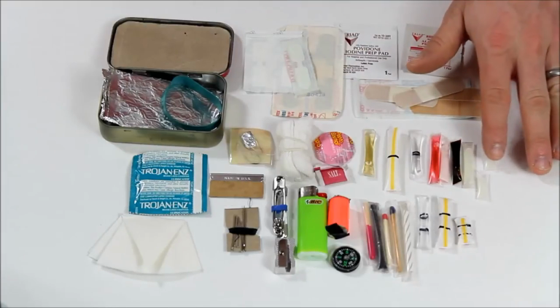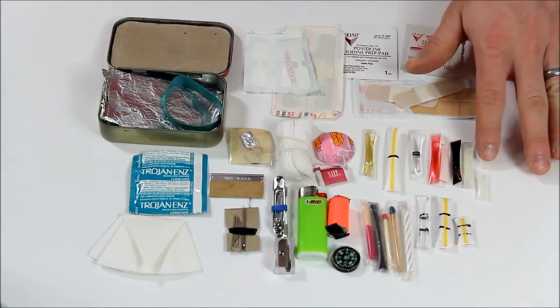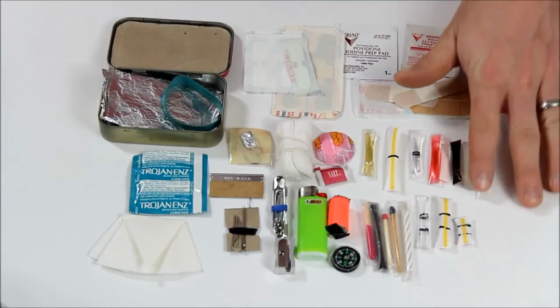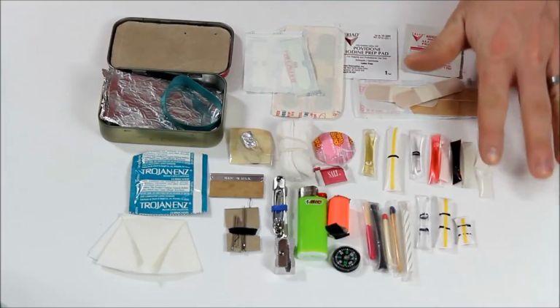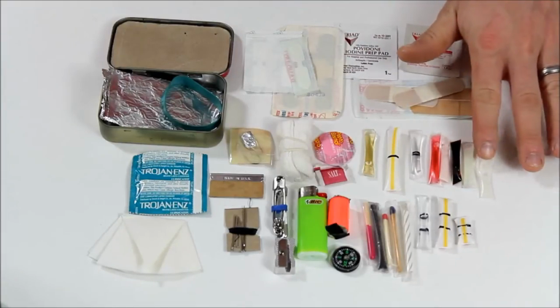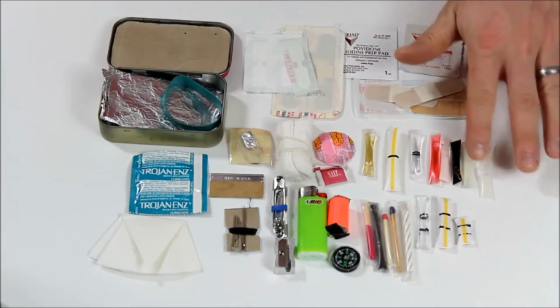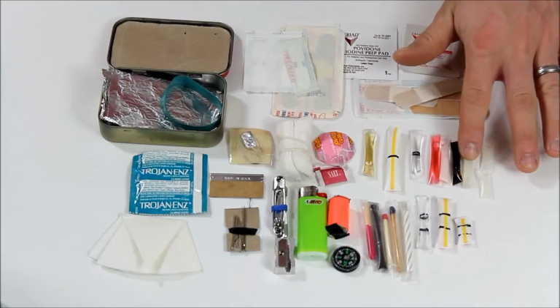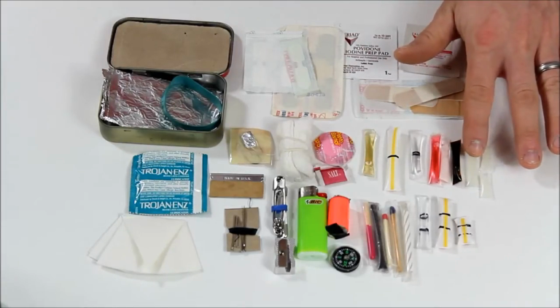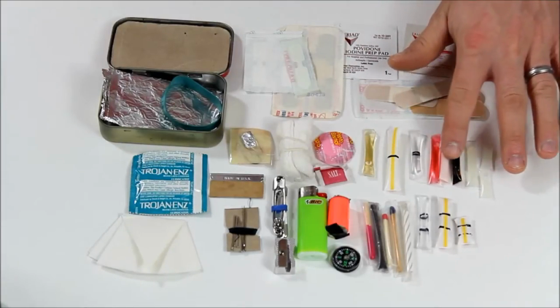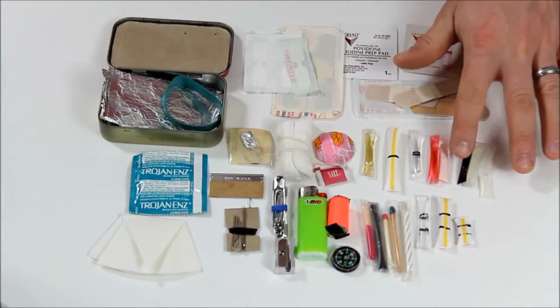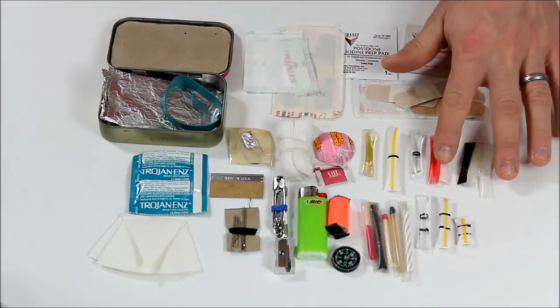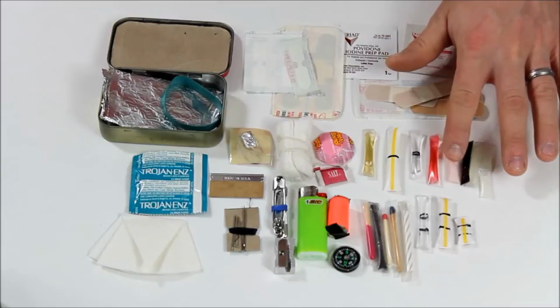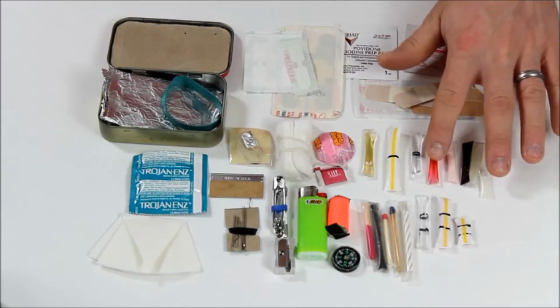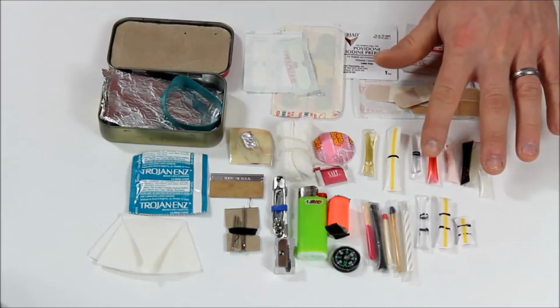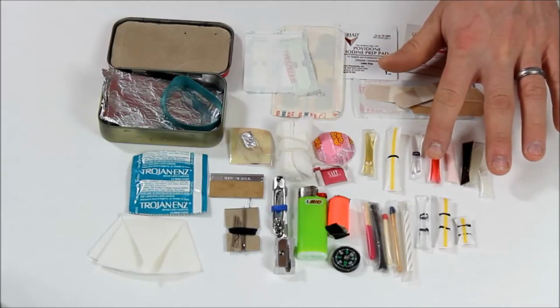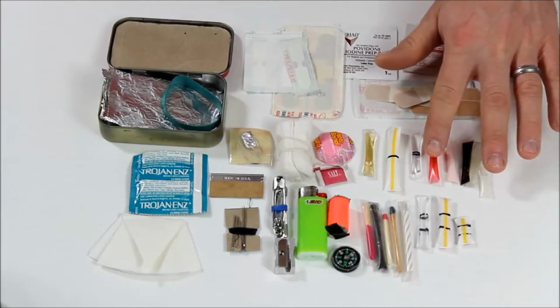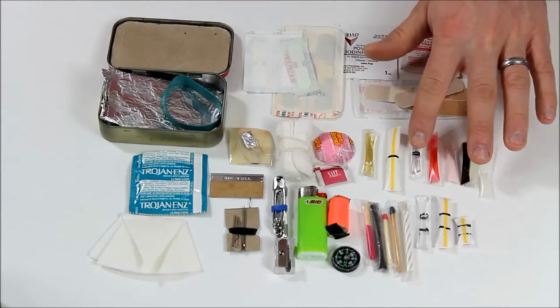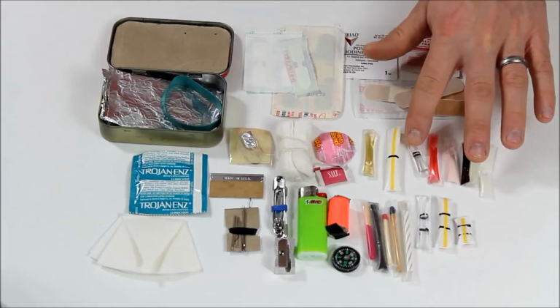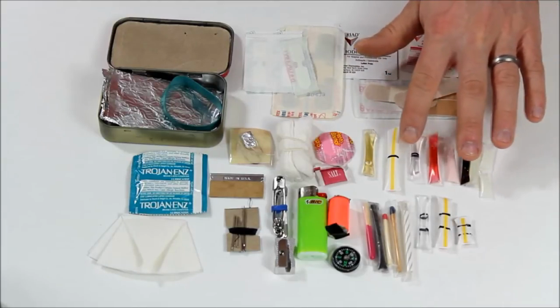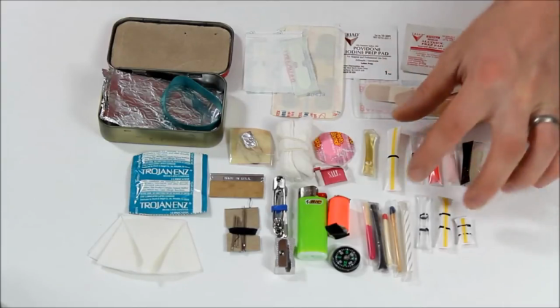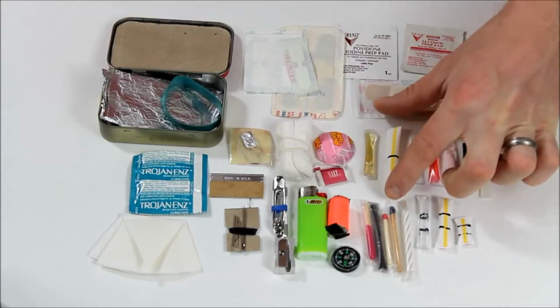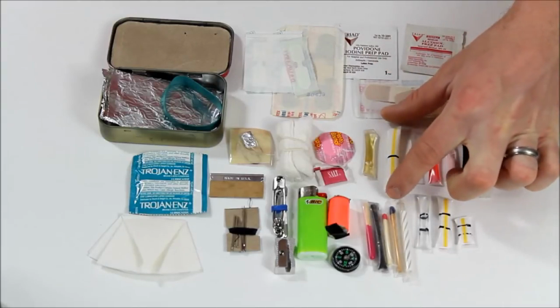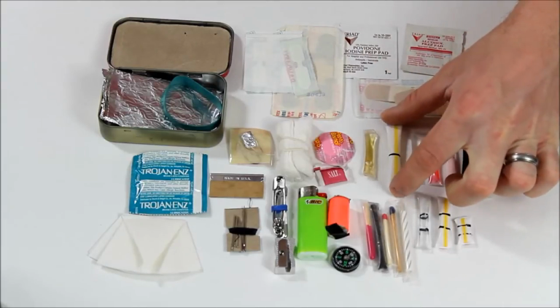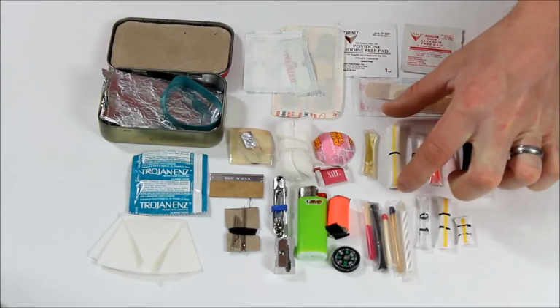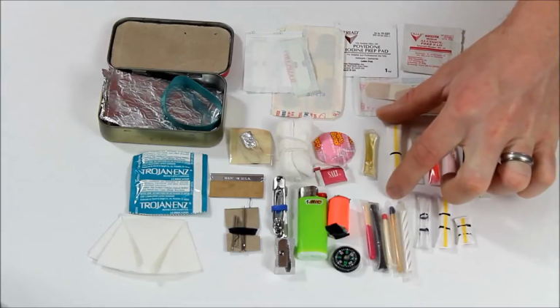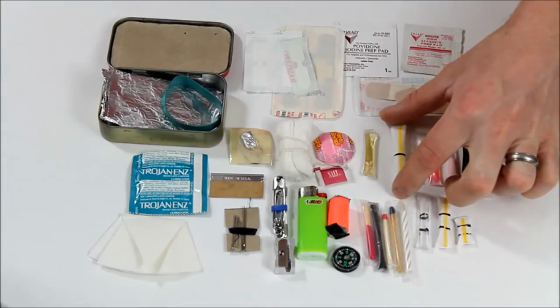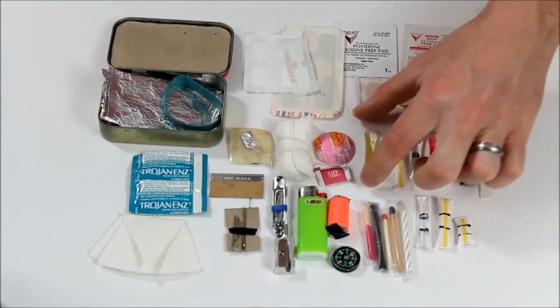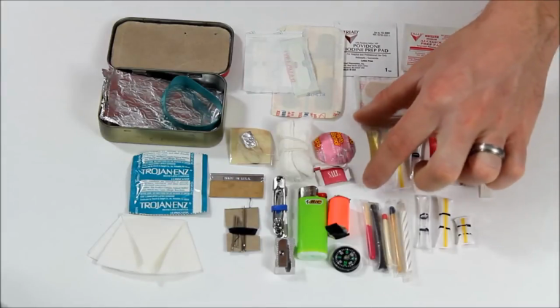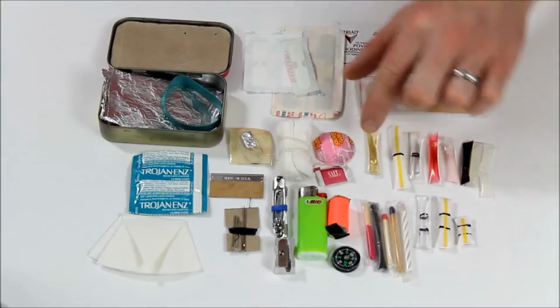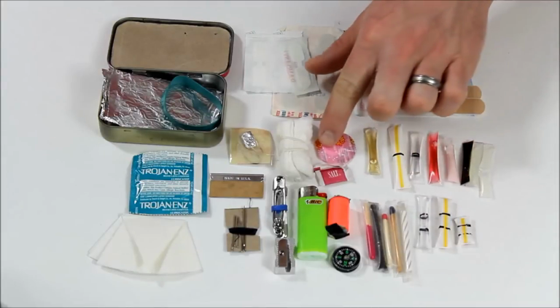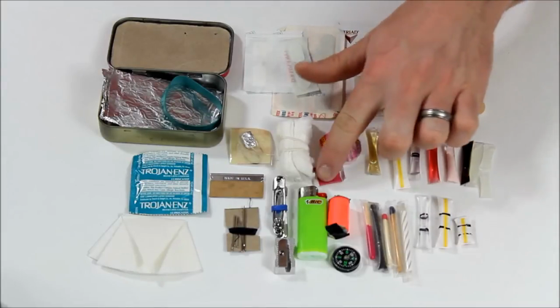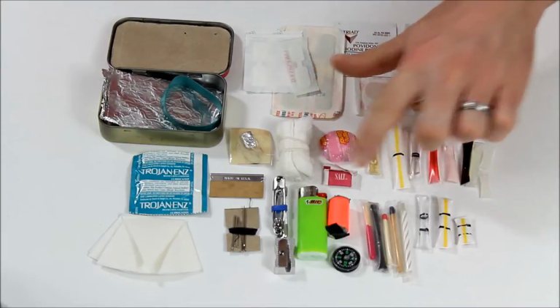Over here I have a couple different Neosporins, iodine, chamomile lotion, antiseptic, hydrogen peroxide, and then inside here we have more Neosporin. And then I have honey, Pepto-Bismol, and salt.